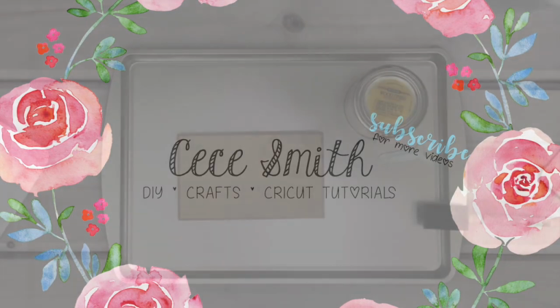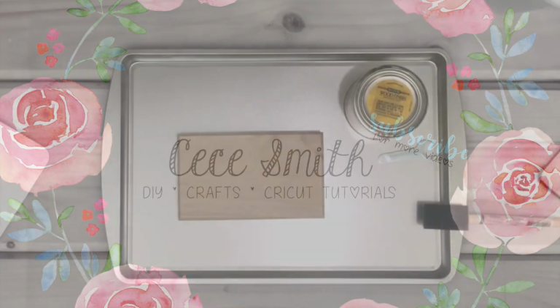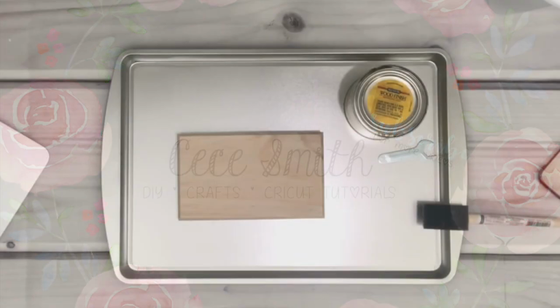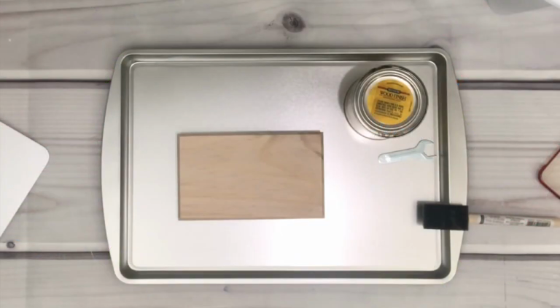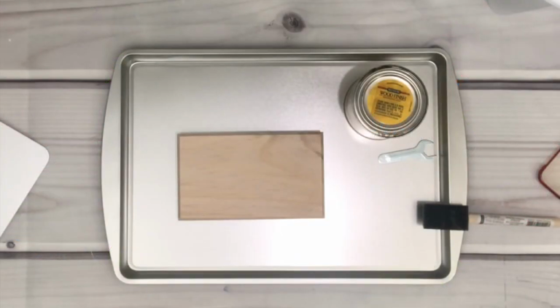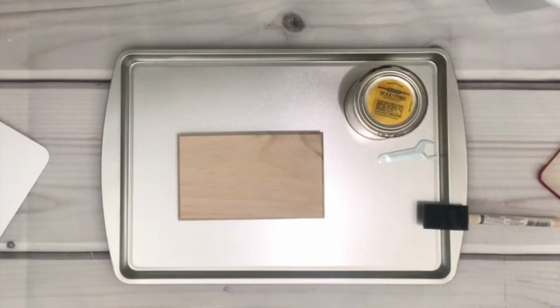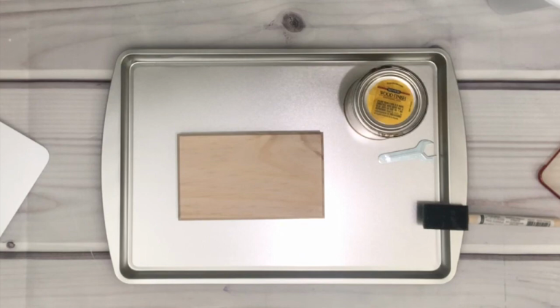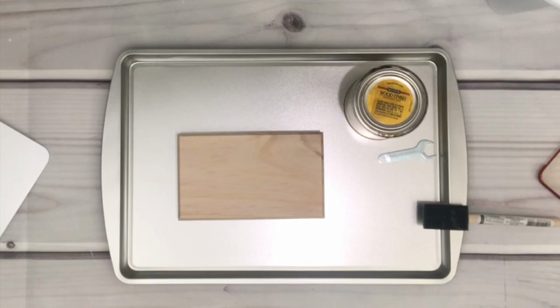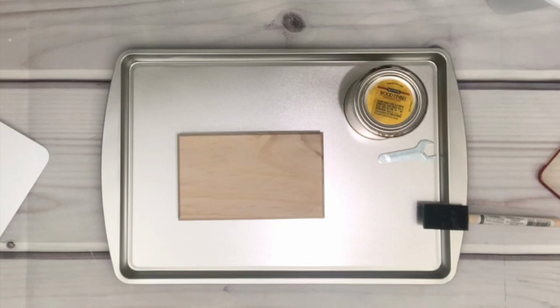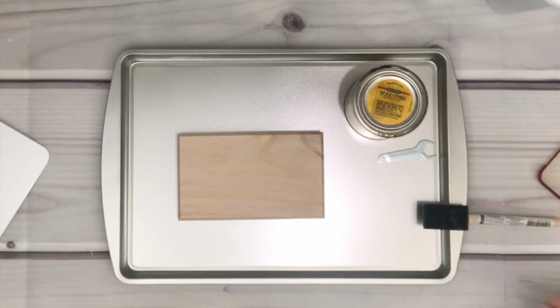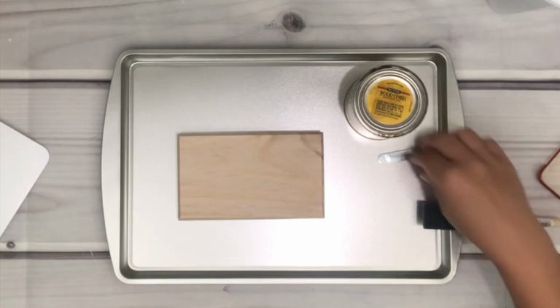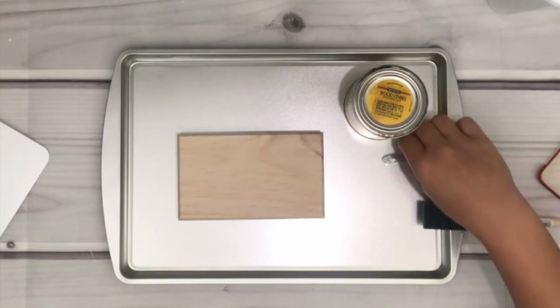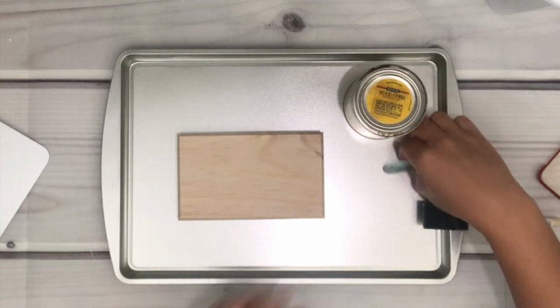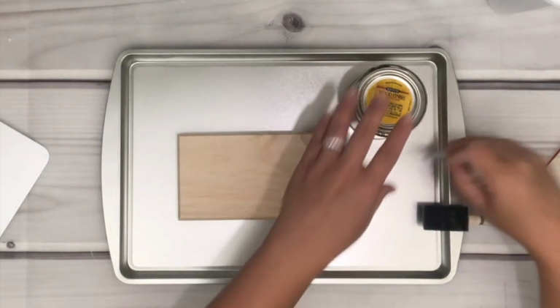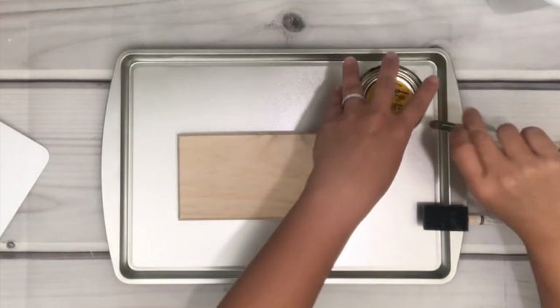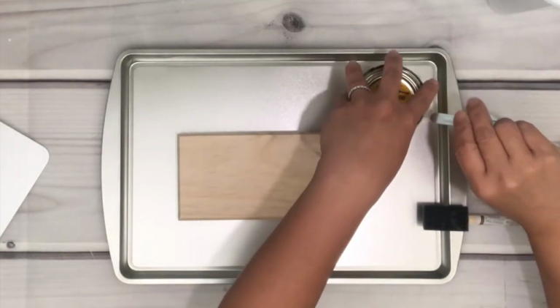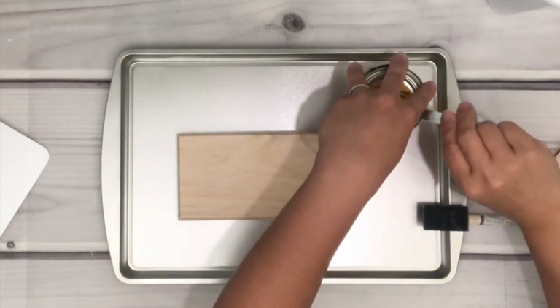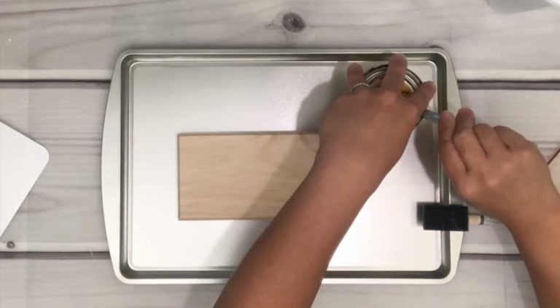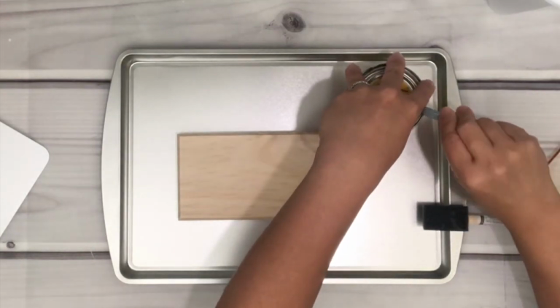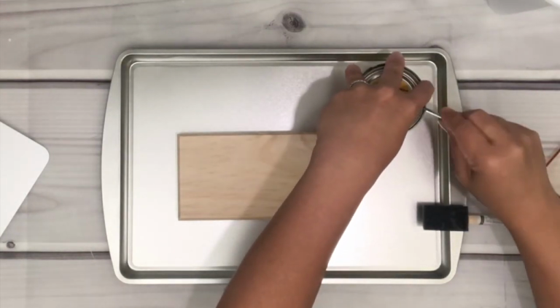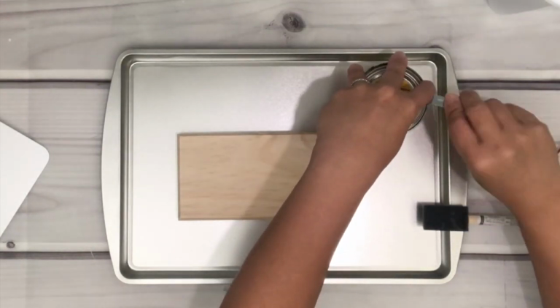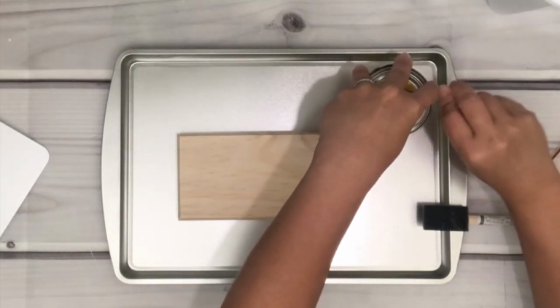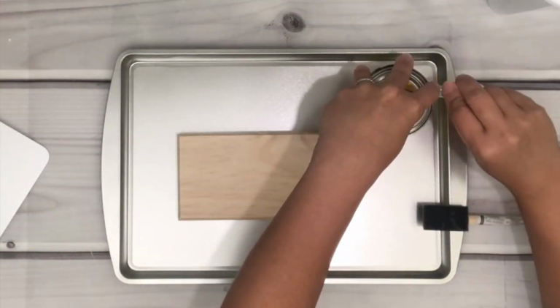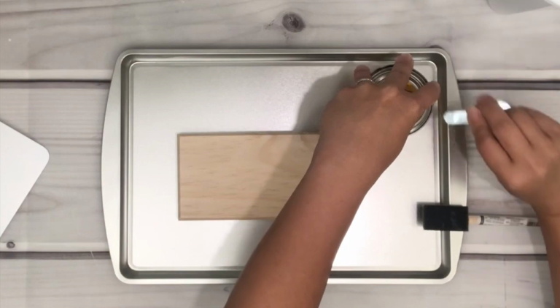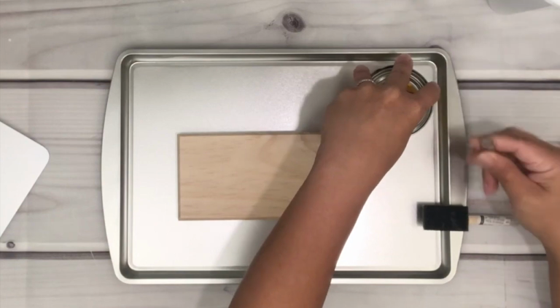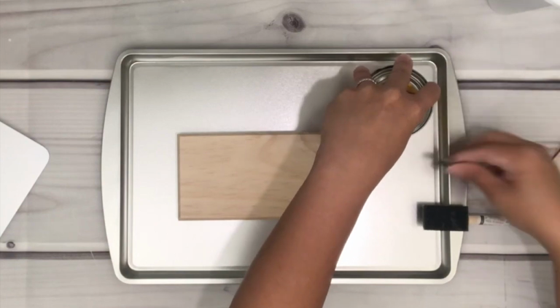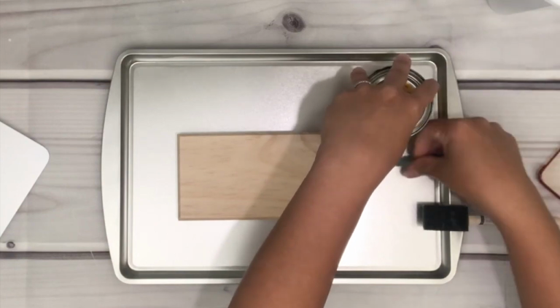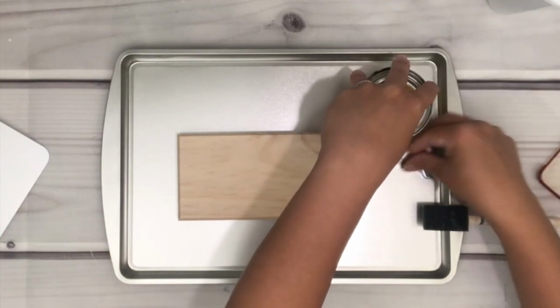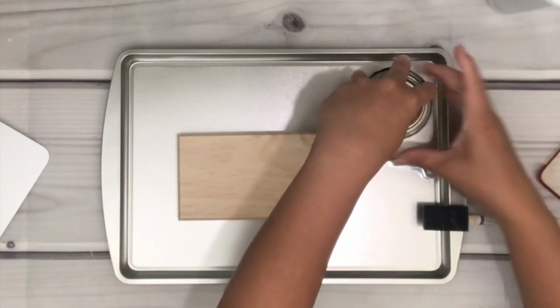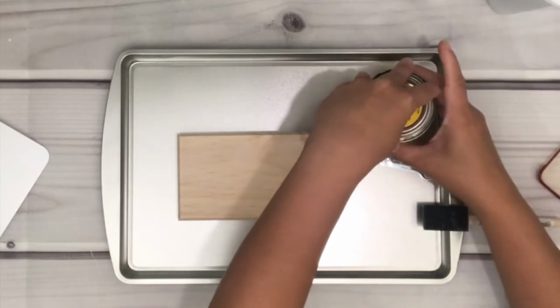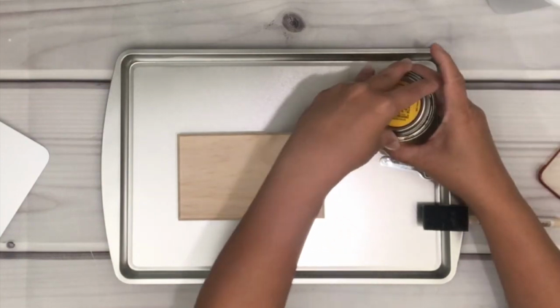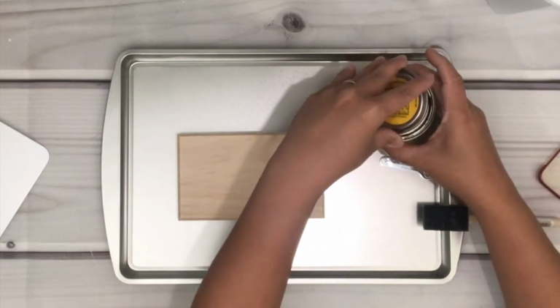Hey guys, welcome back to my channel. In today's video I'm just doing a simple wood block sign — this is going to be a quick one, so don't forget to click subscribe if you haven't already. I'm just going to stain the wood.